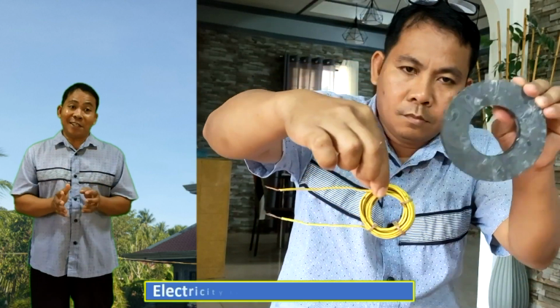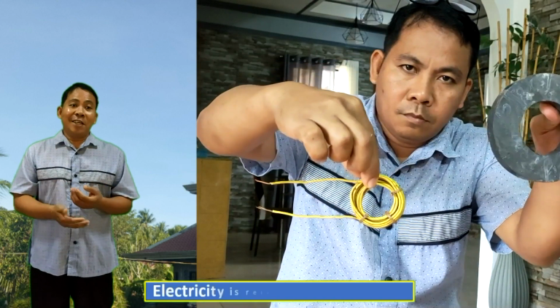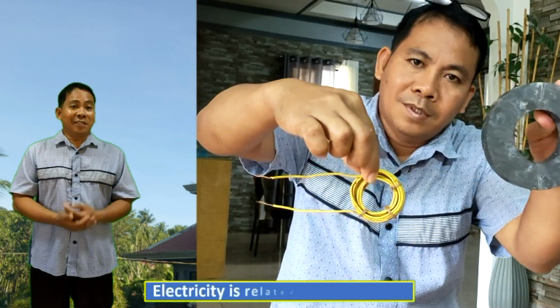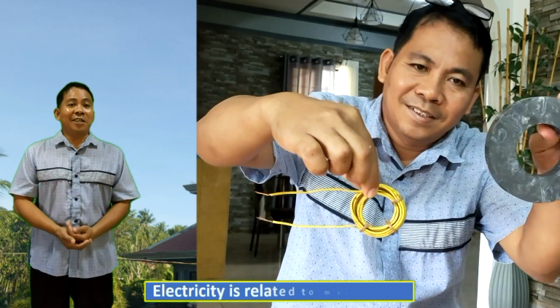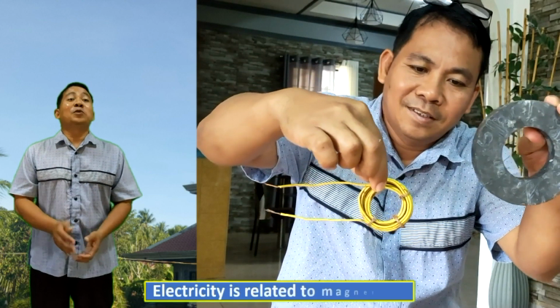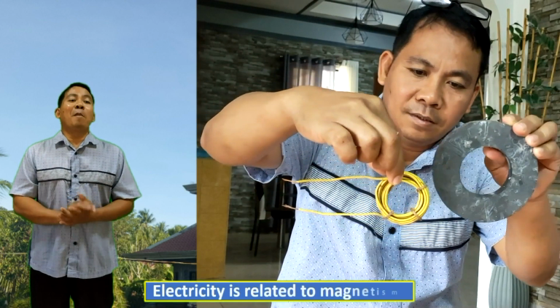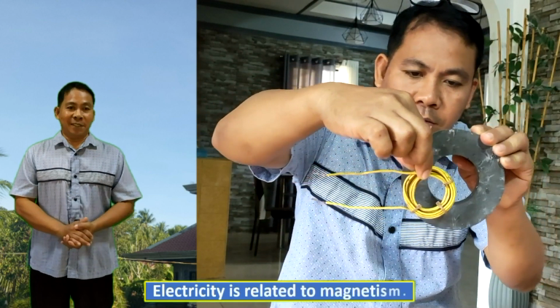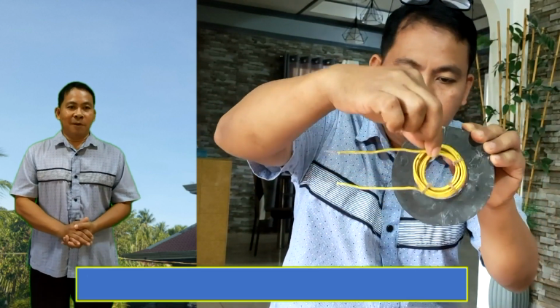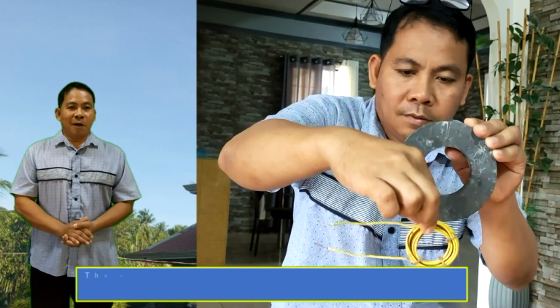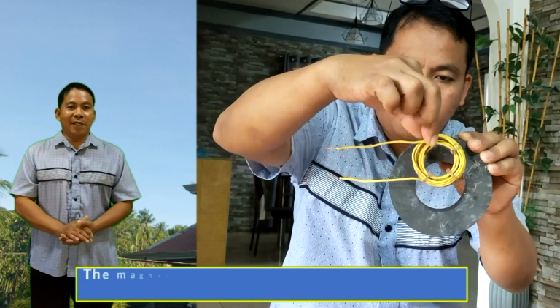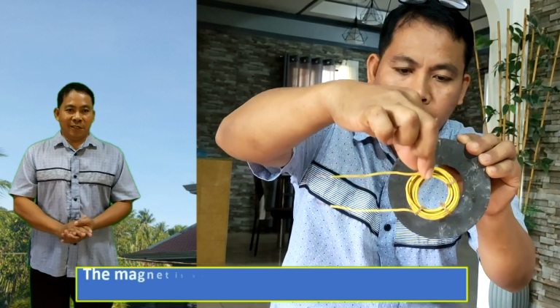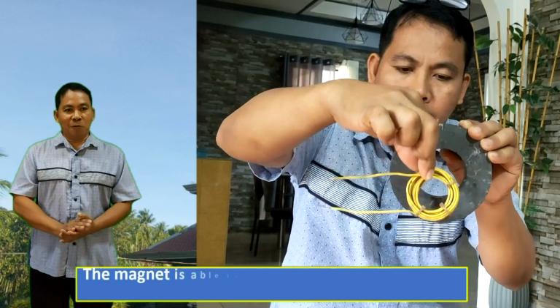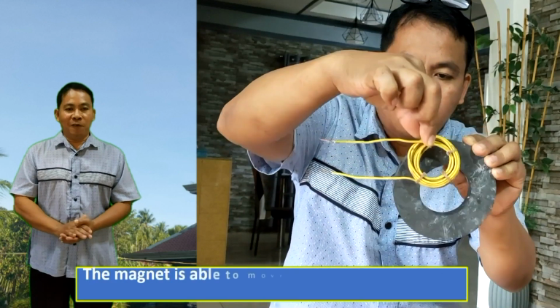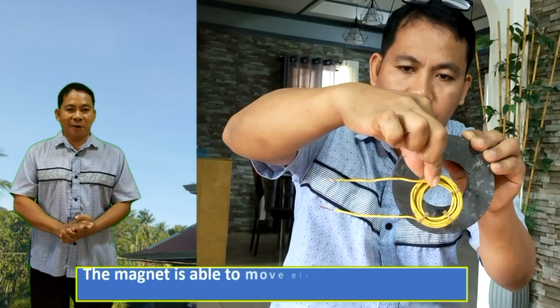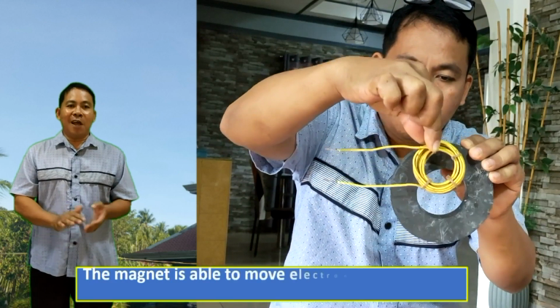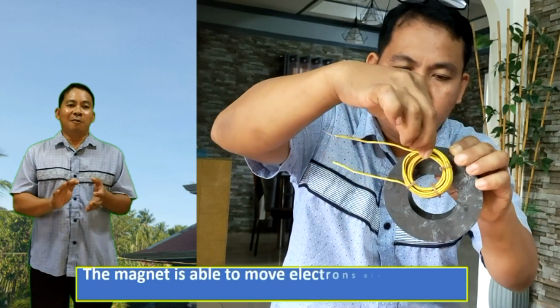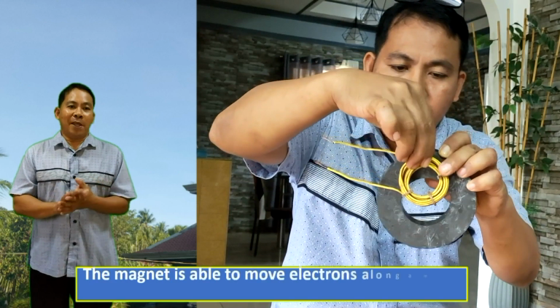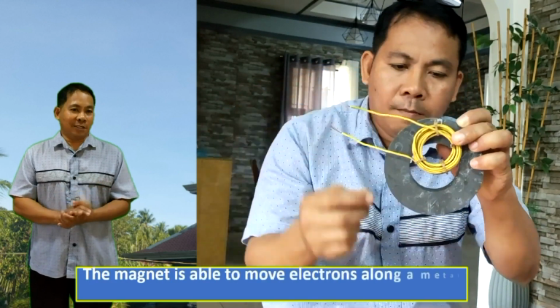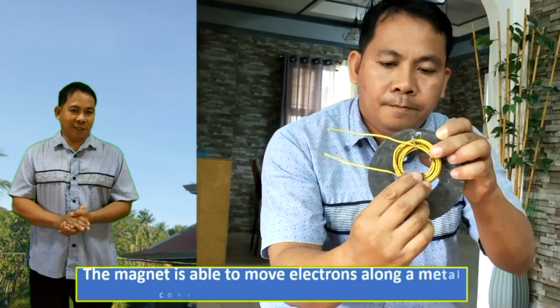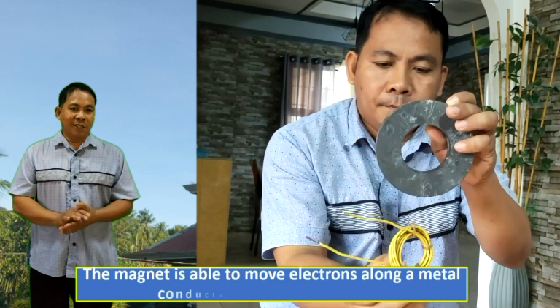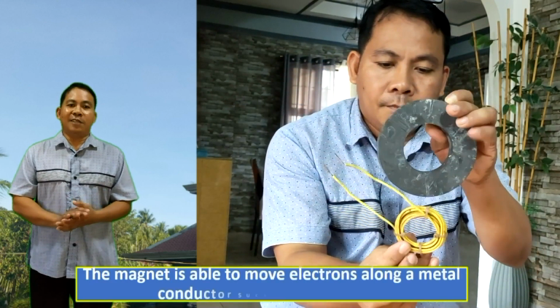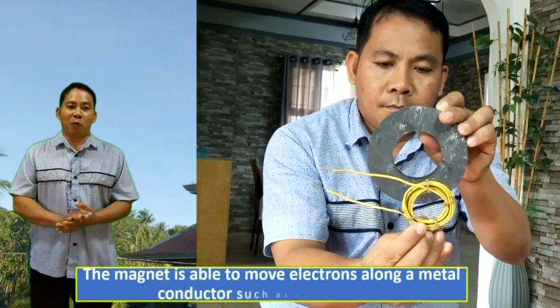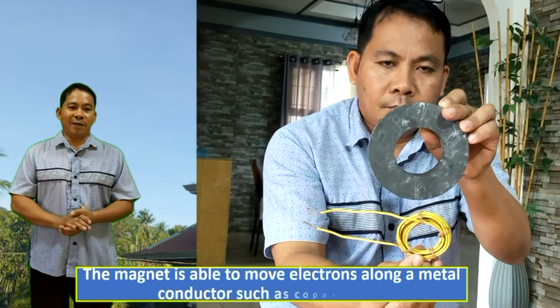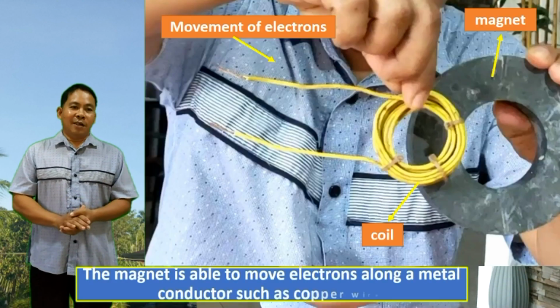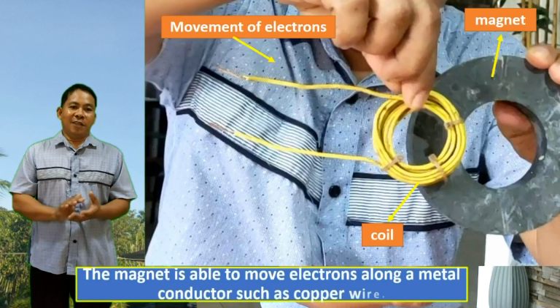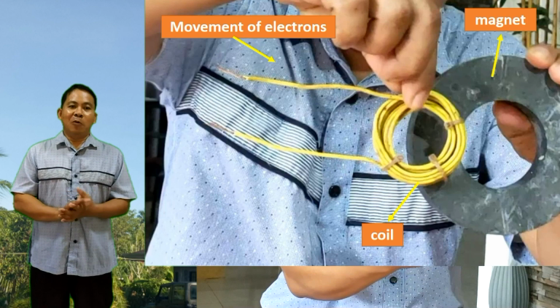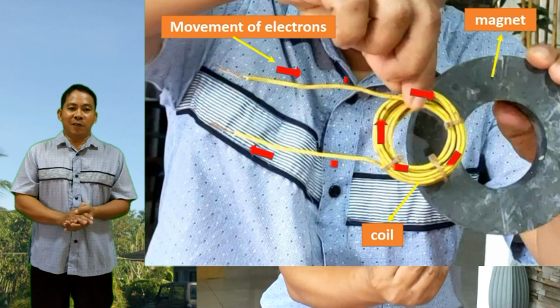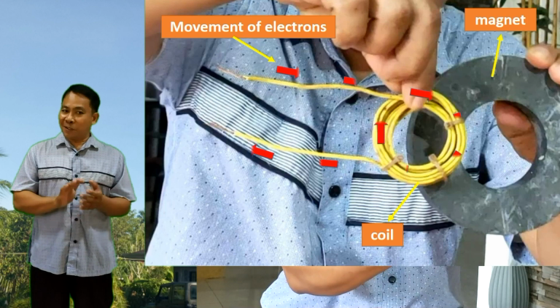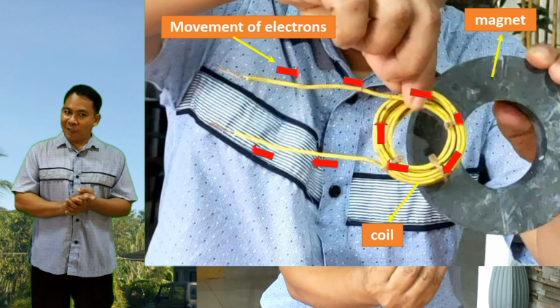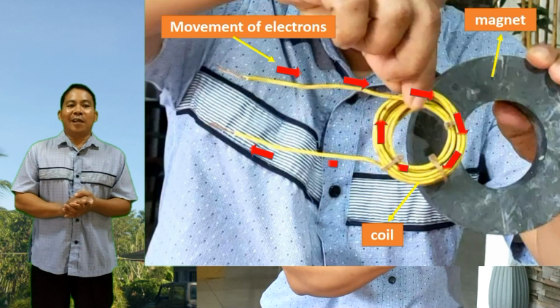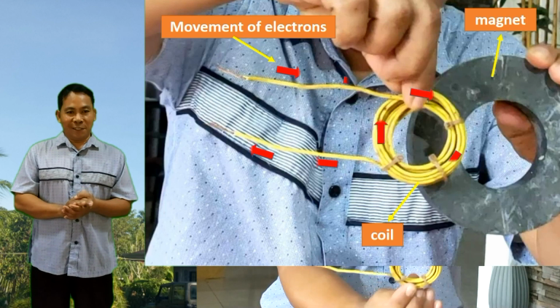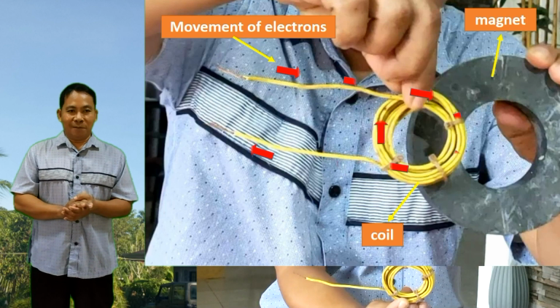Electricity is related to magnetism. The magnet is able to move electrons along a metal conductor, such as copper wire. And this phenomenon is called electricity.